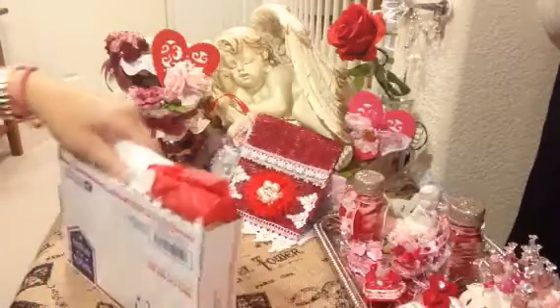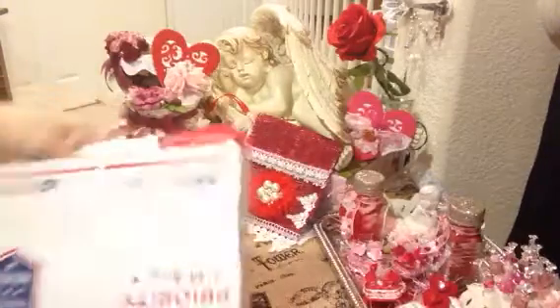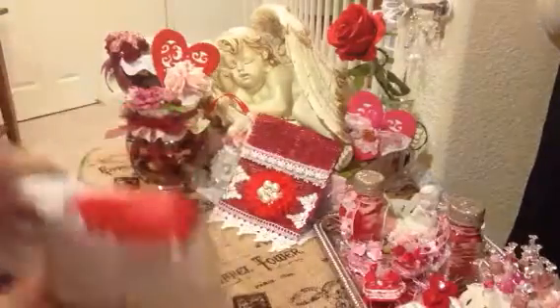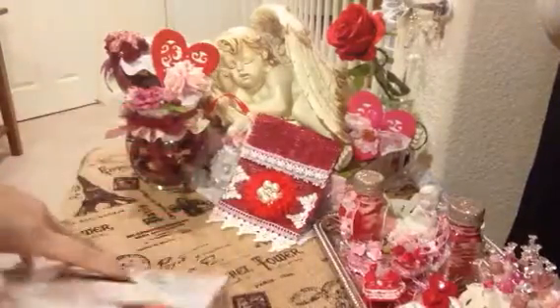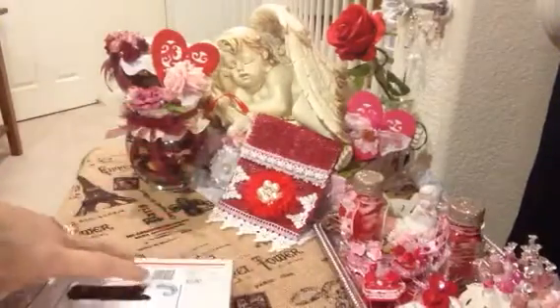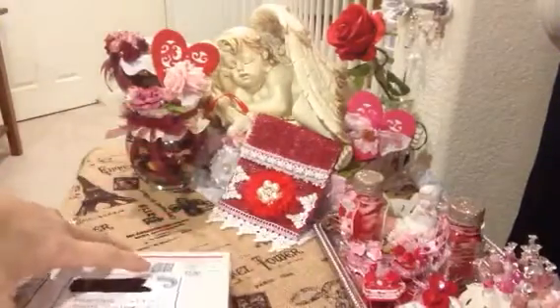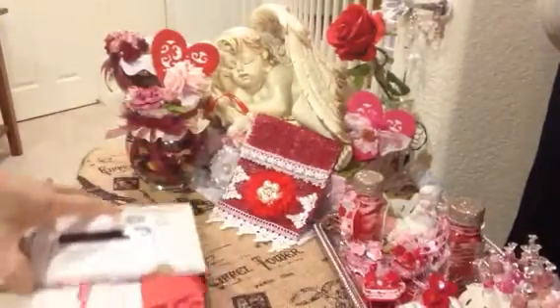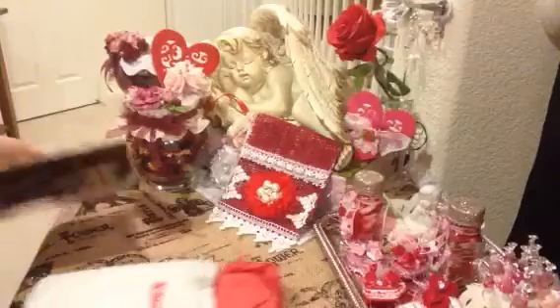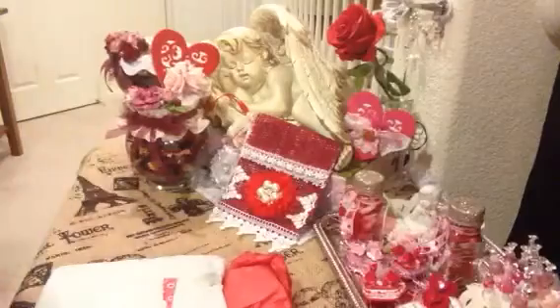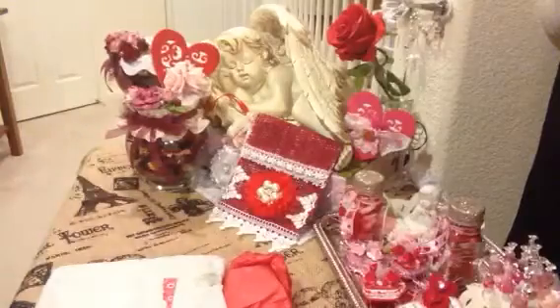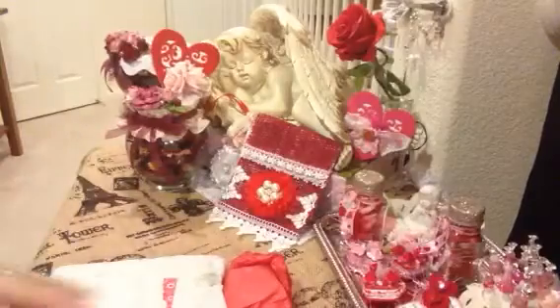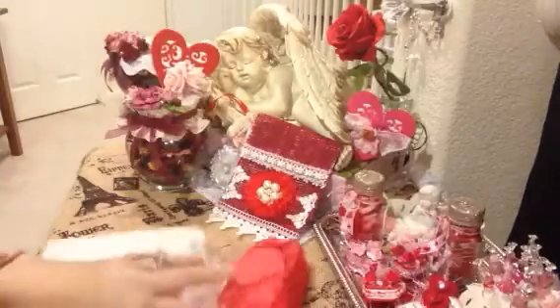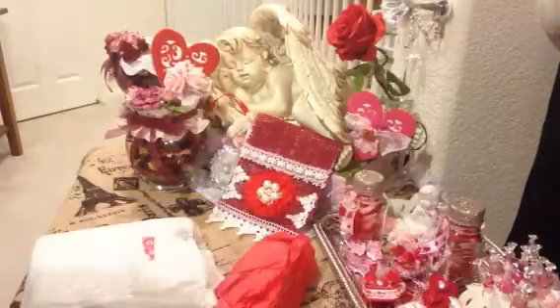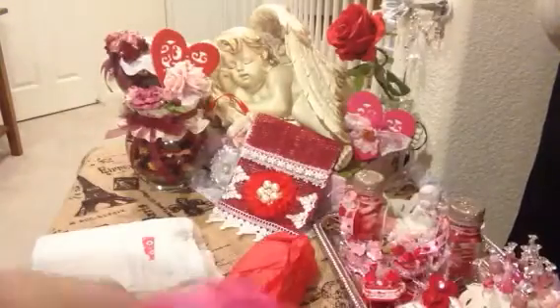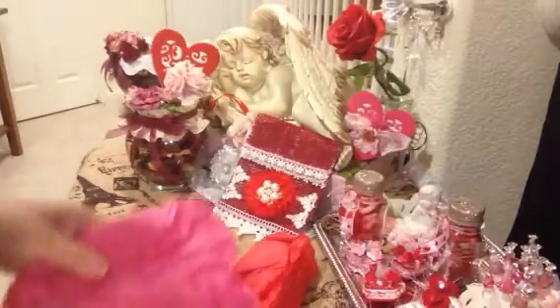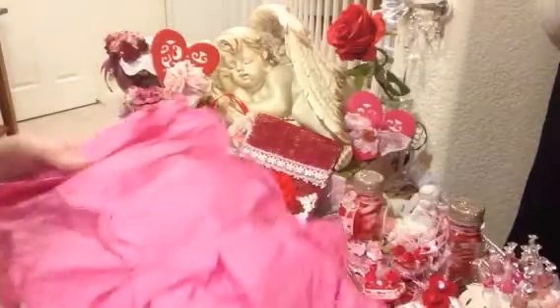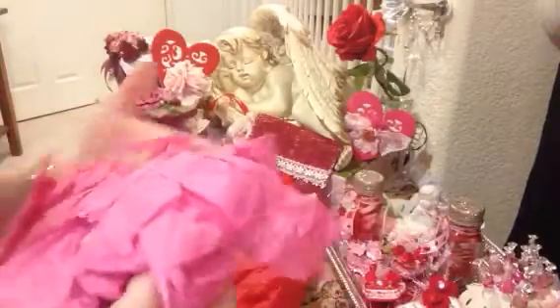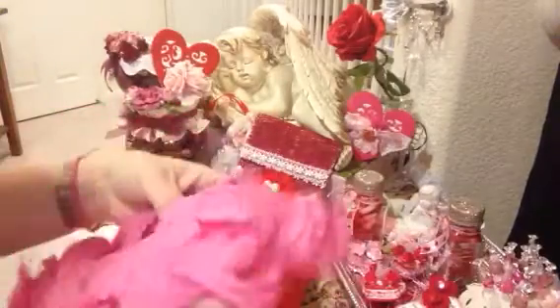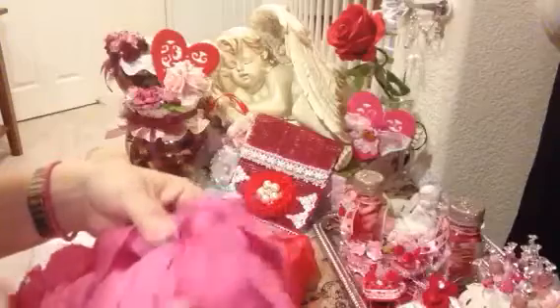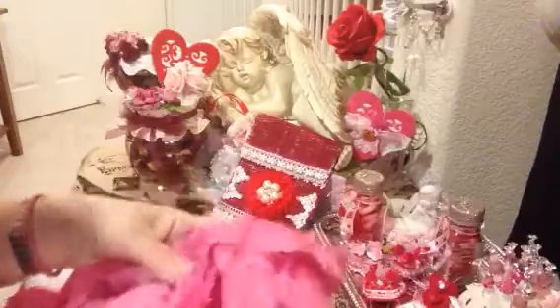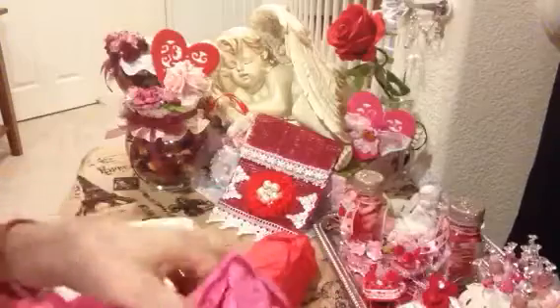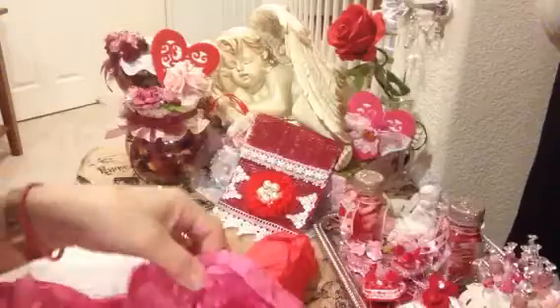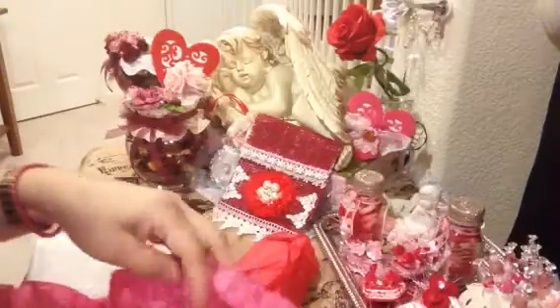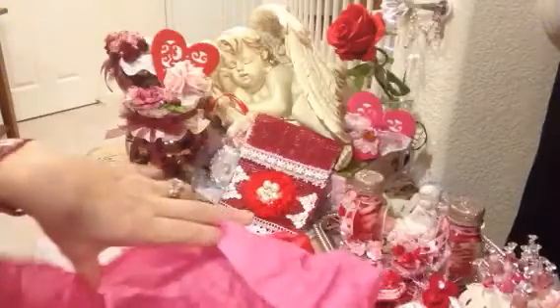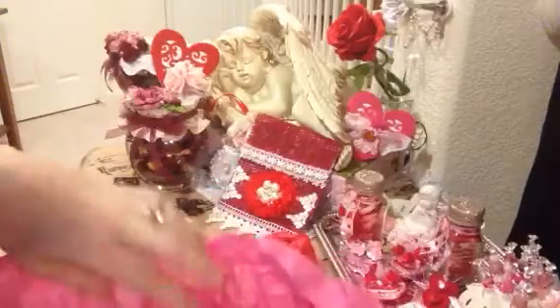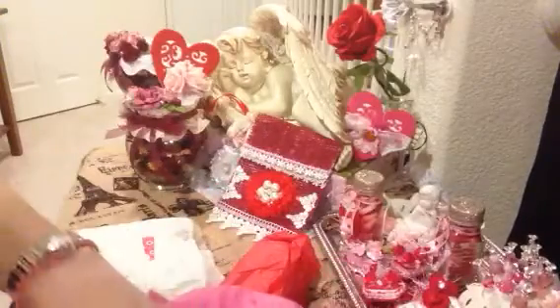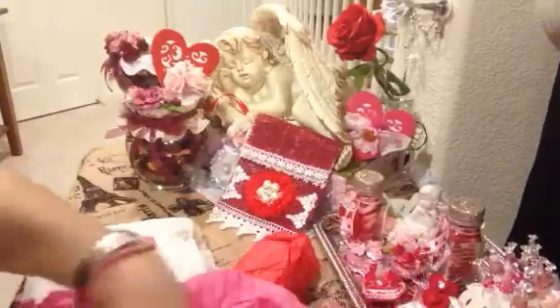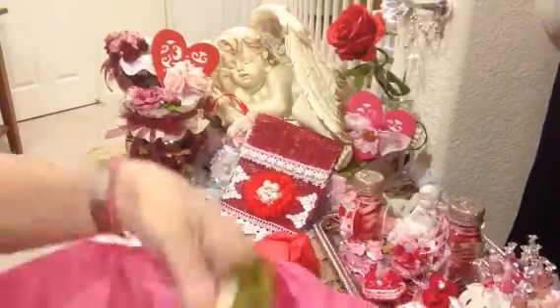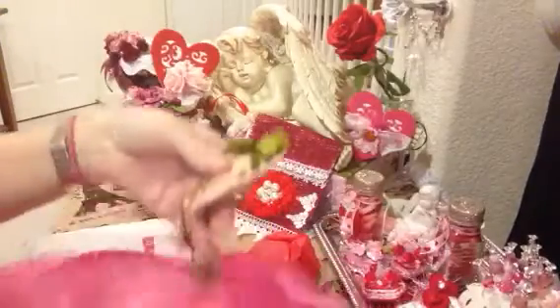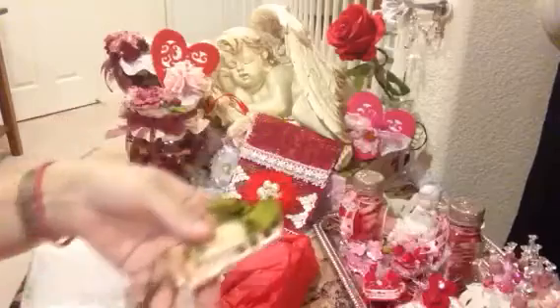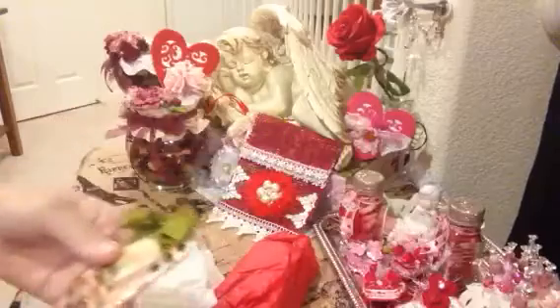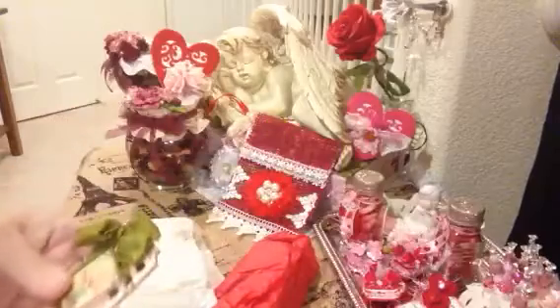Let's see if I can get it all out. Let's start with this package. She covered everything up in really pretty tissue paper. Oh, how pretty! Oh my goodness.